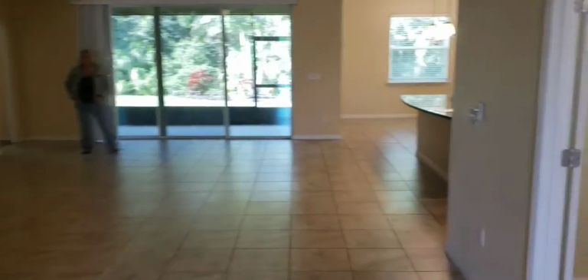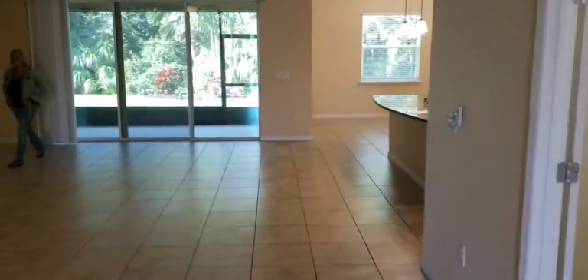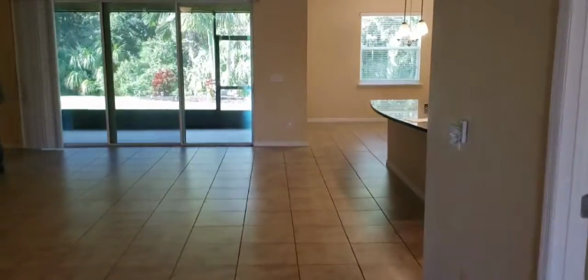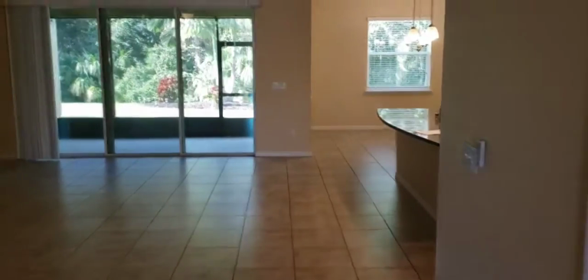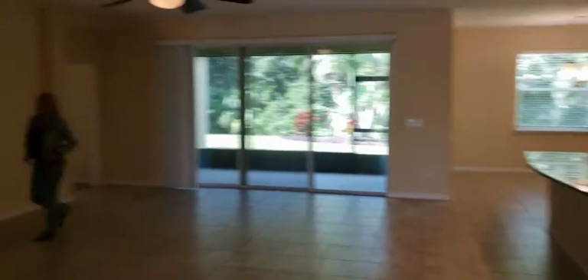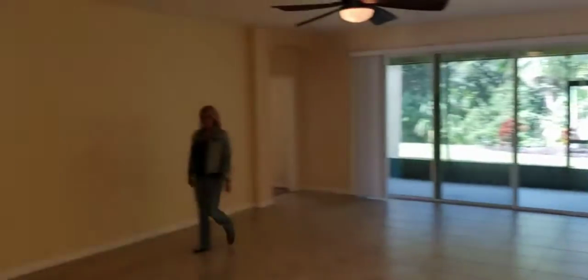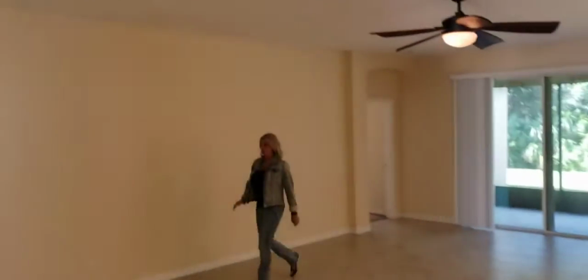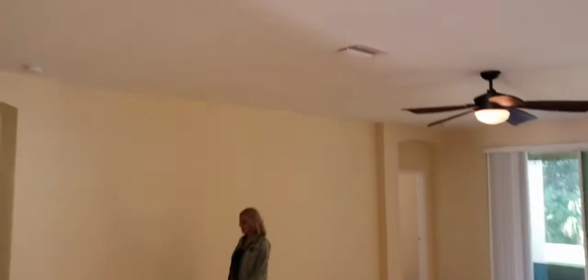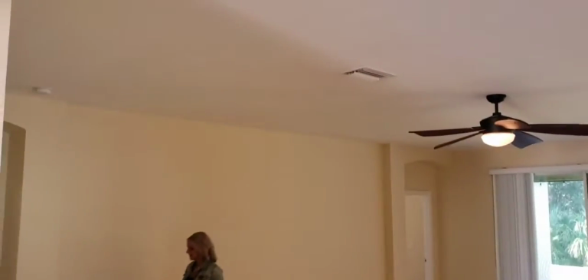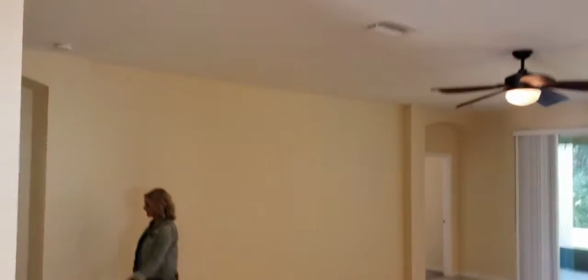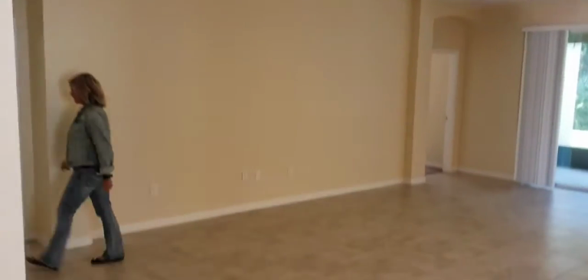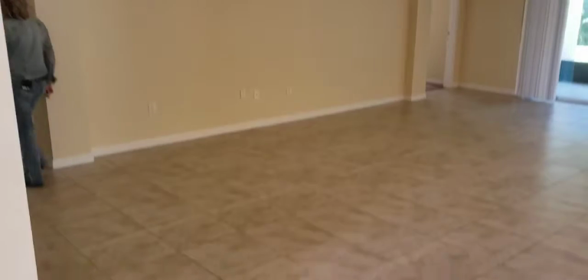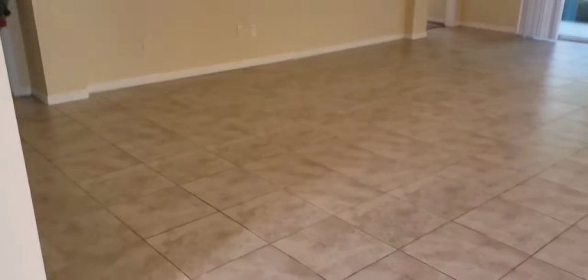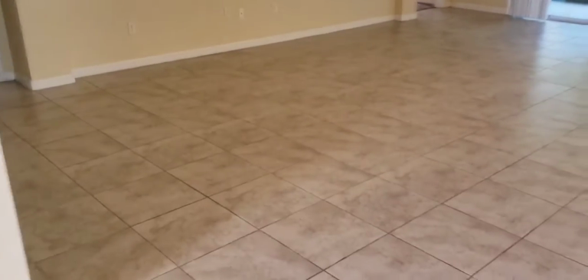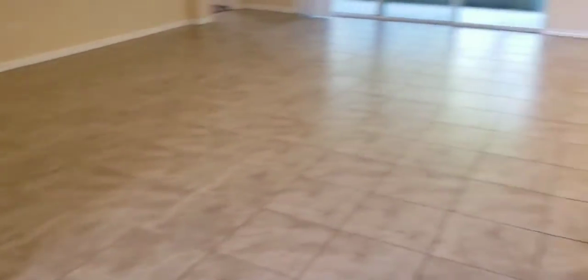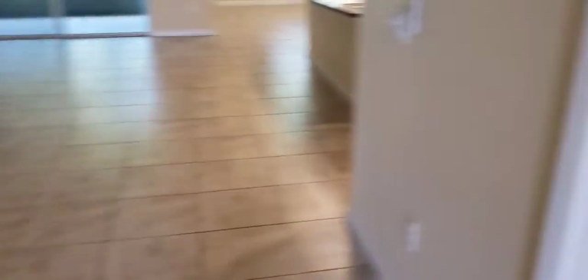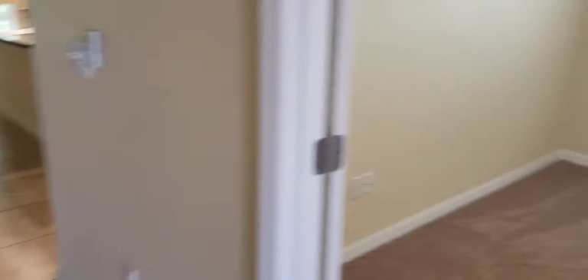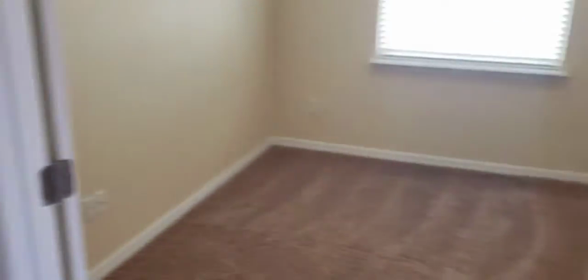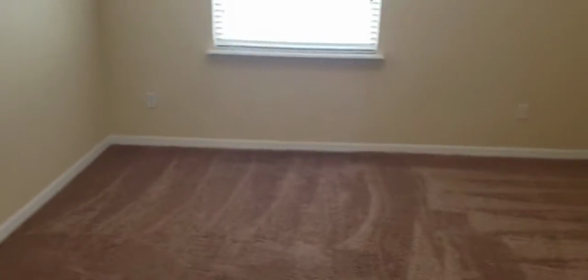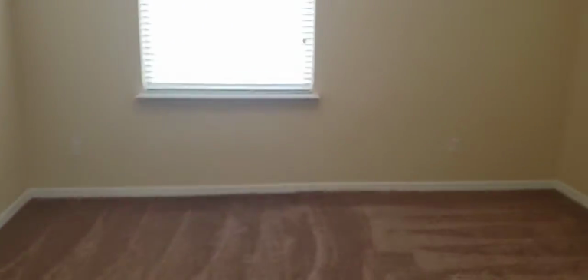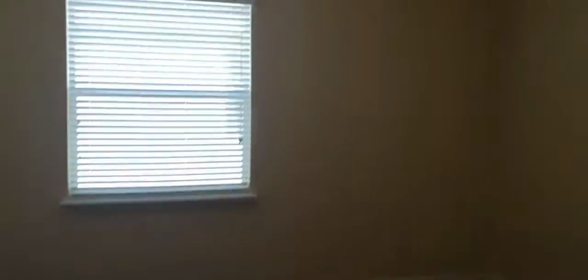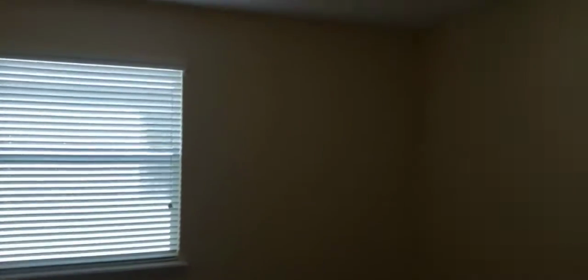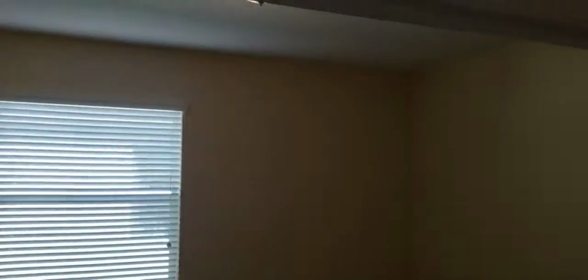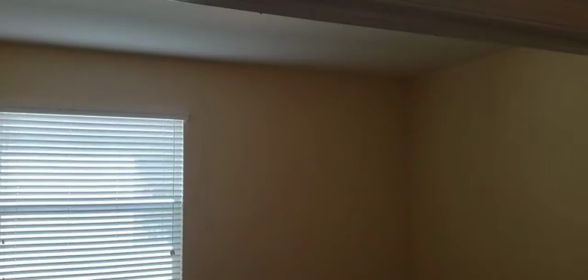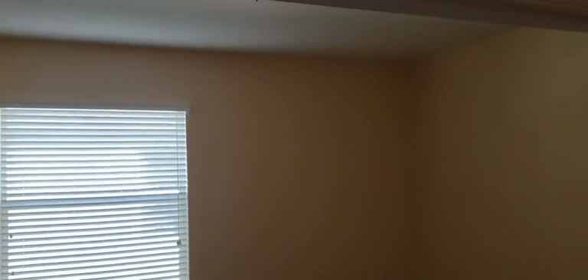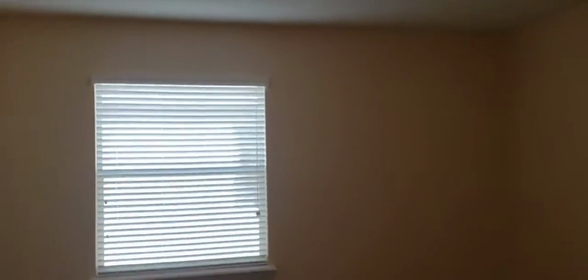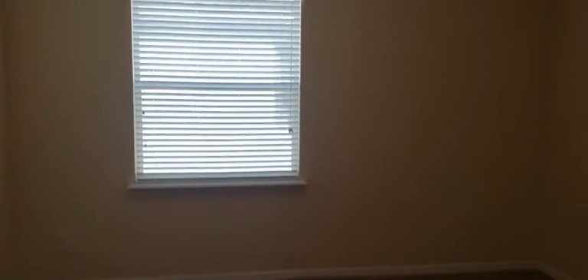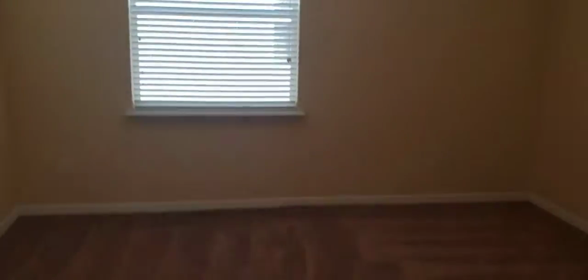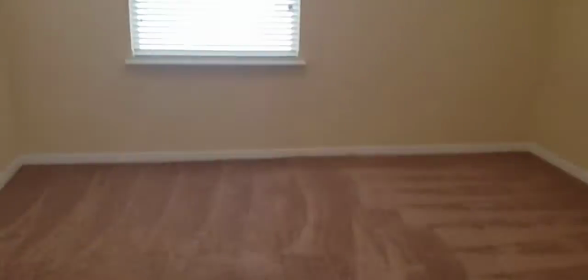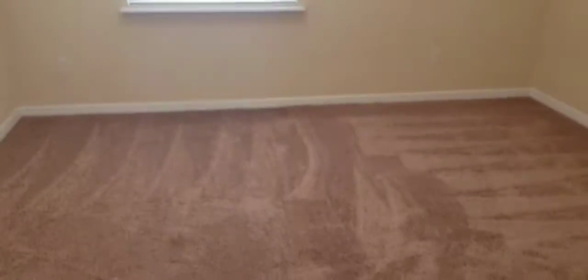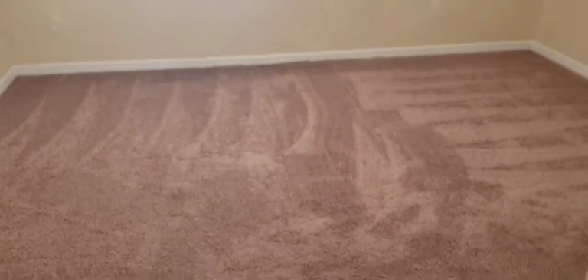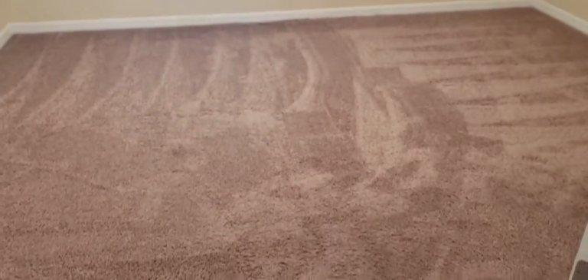Nice big open family room. So you've got a den here — a den study with double doors.